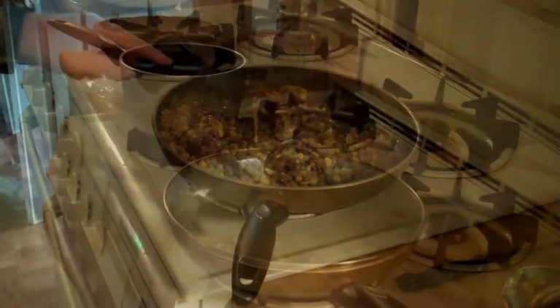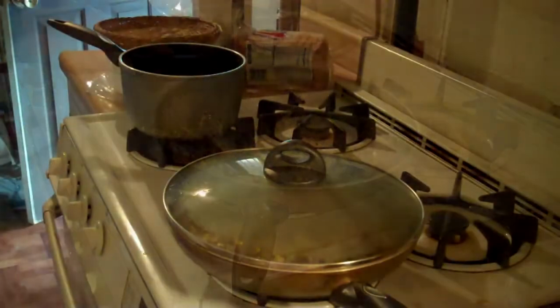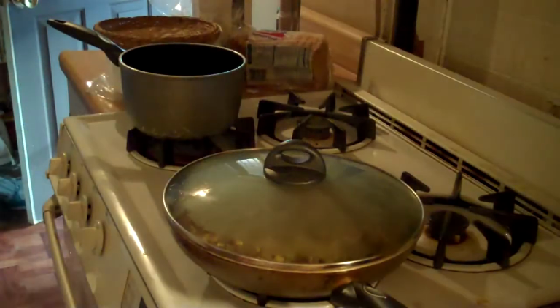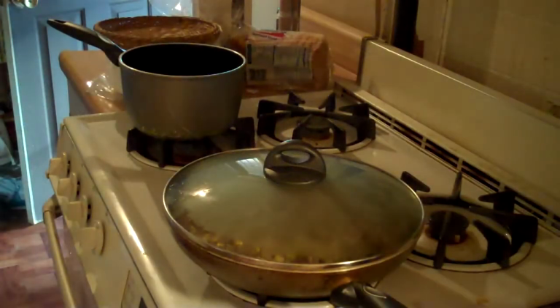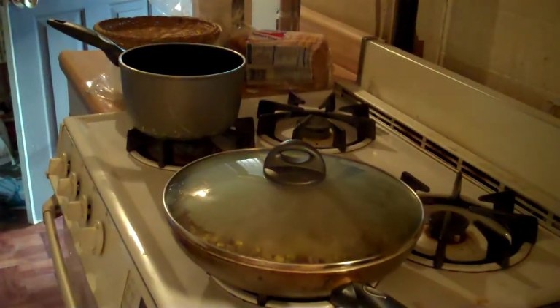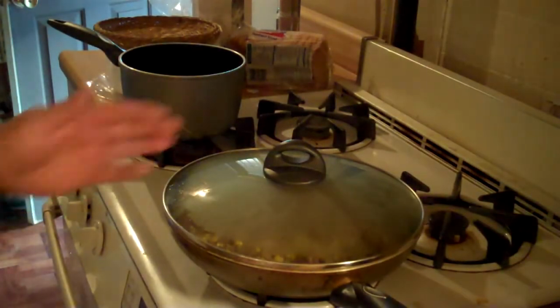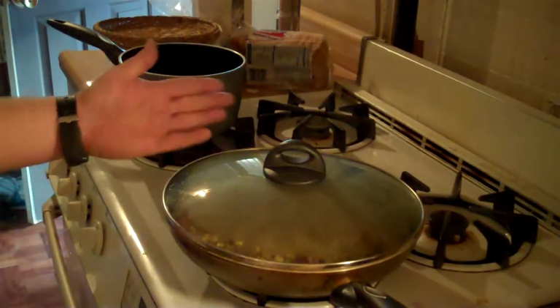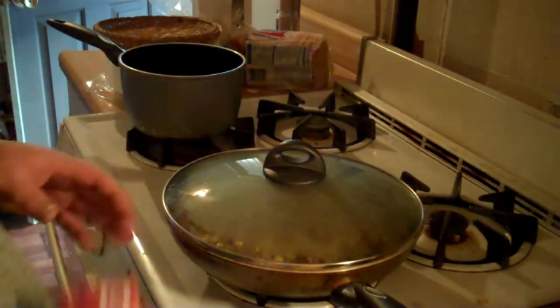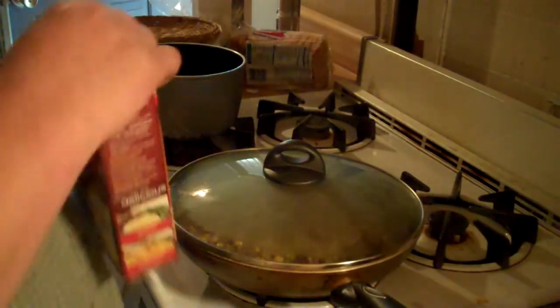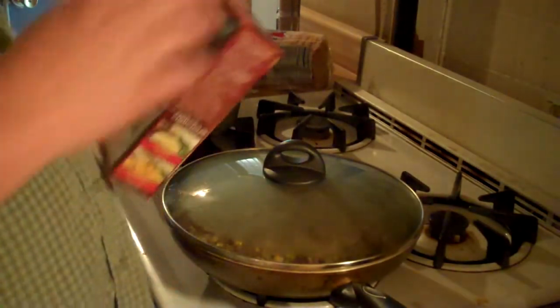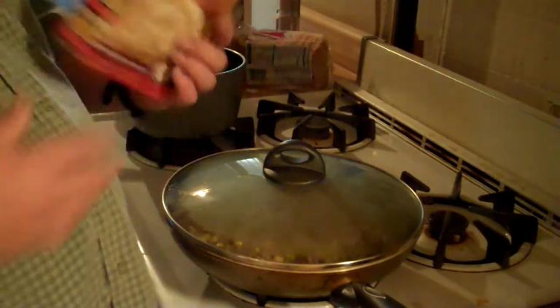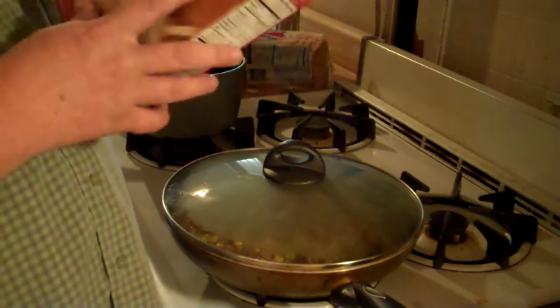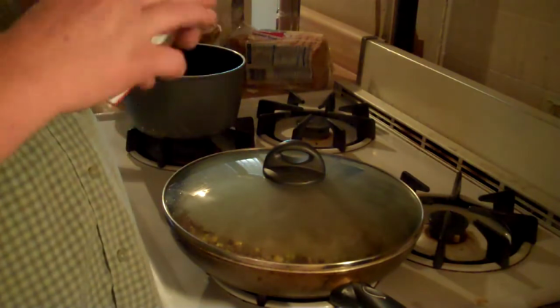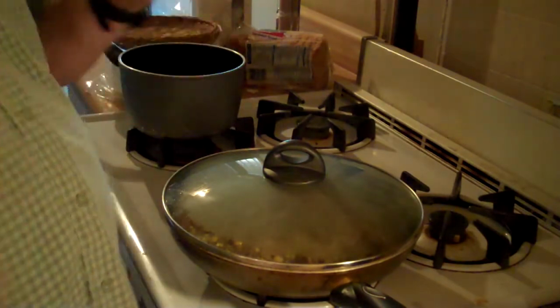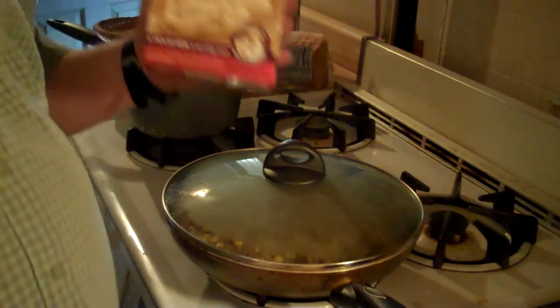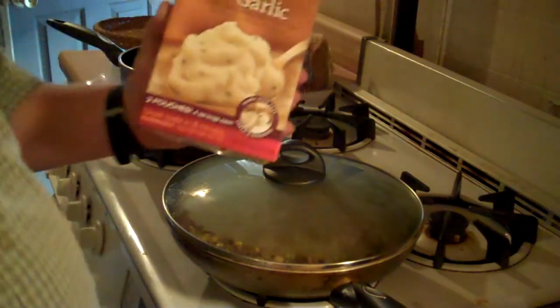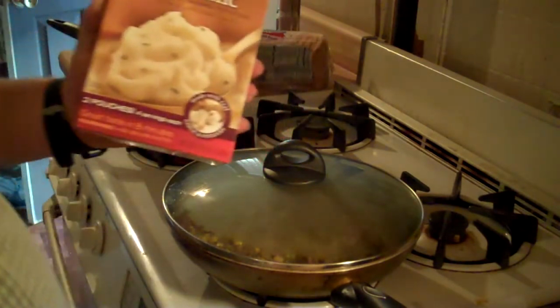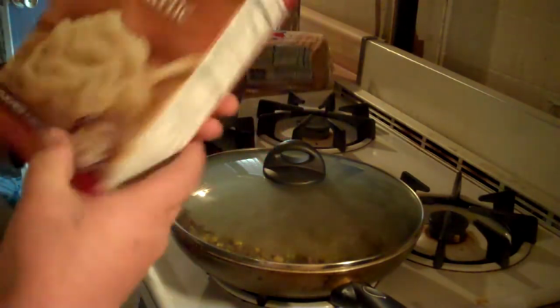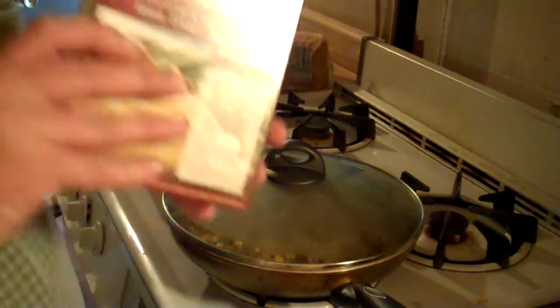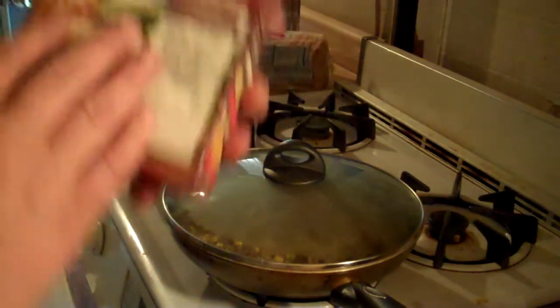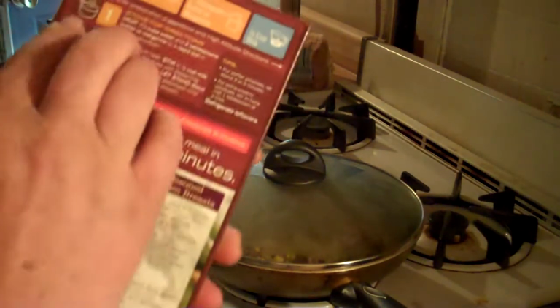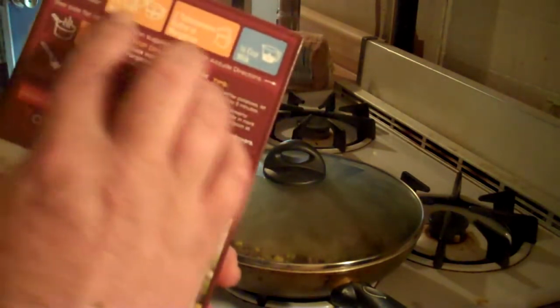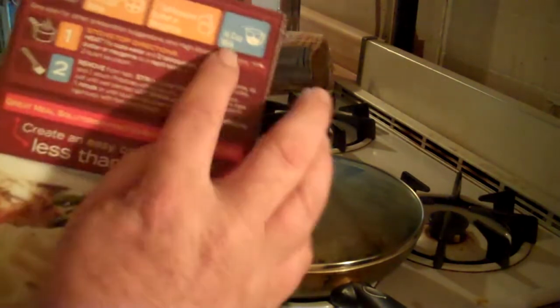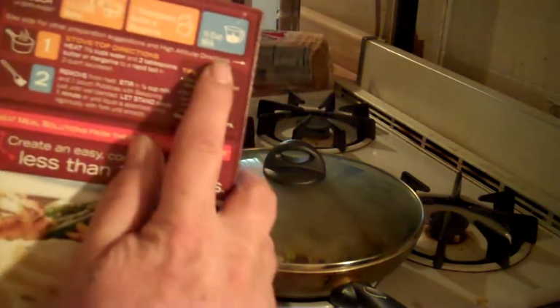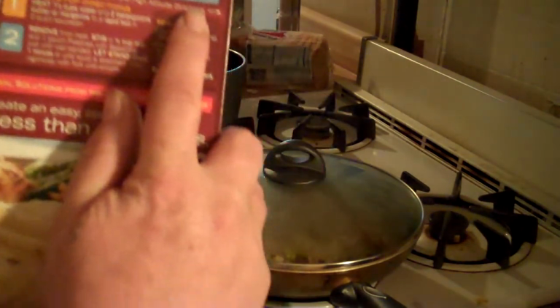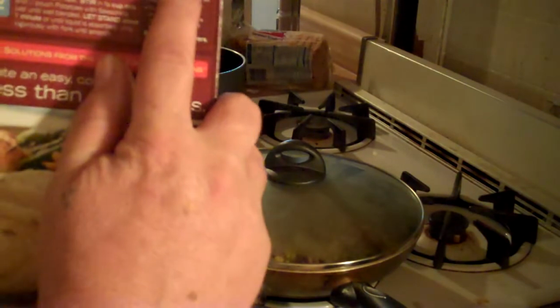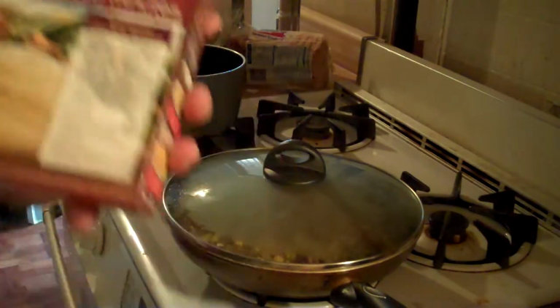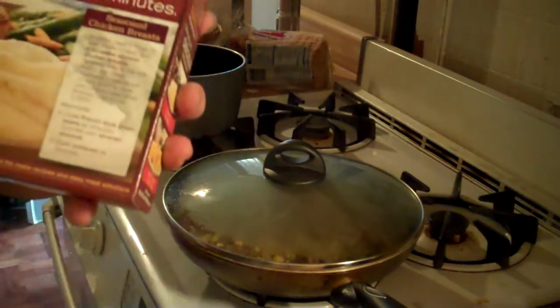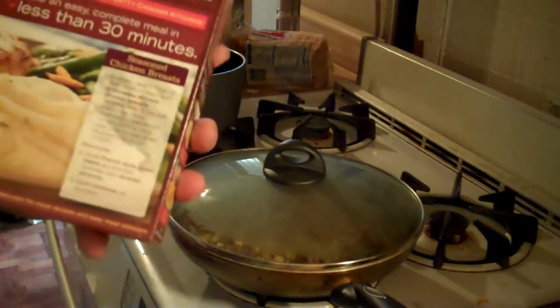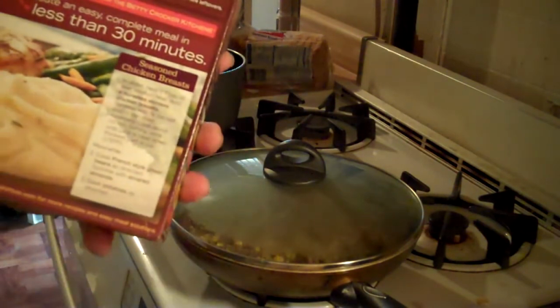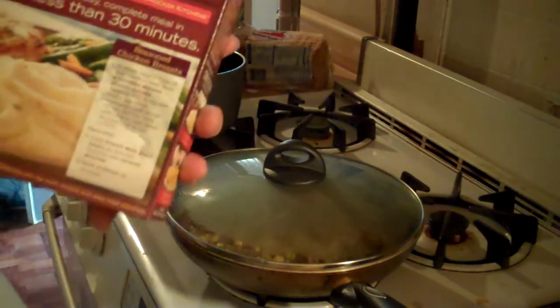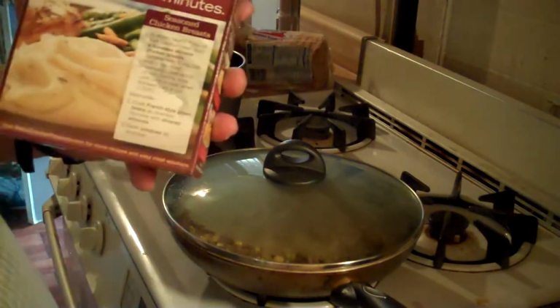Next, while you've got this simmering, you want to make your mashed potatoes. I'm just going to go by the instructions on the back and make these potatoes.